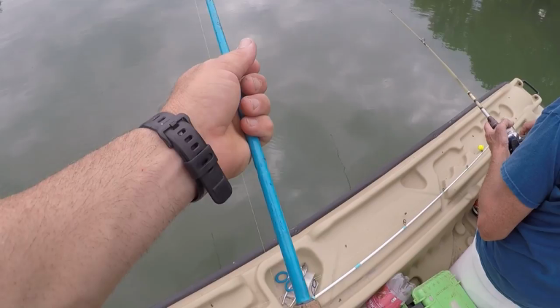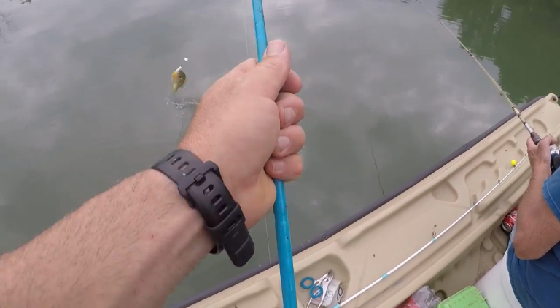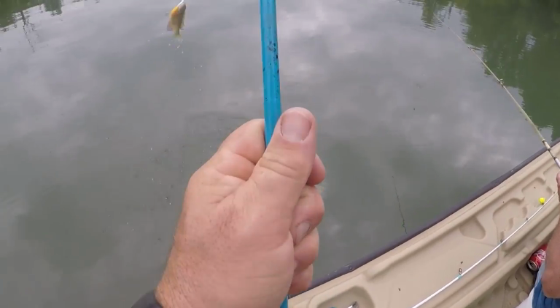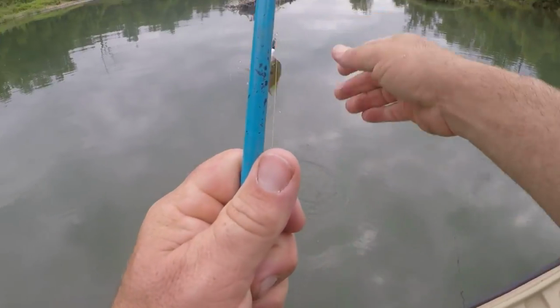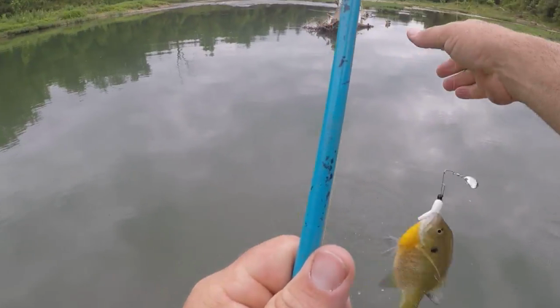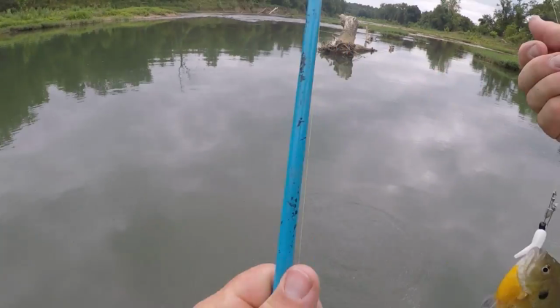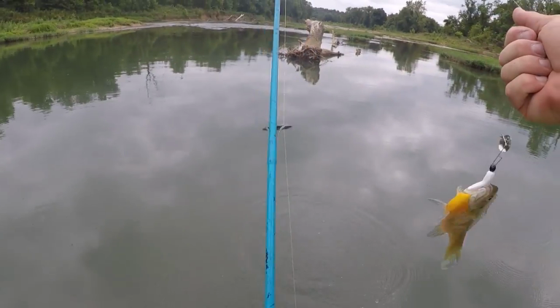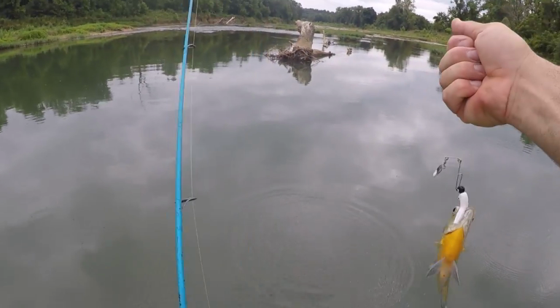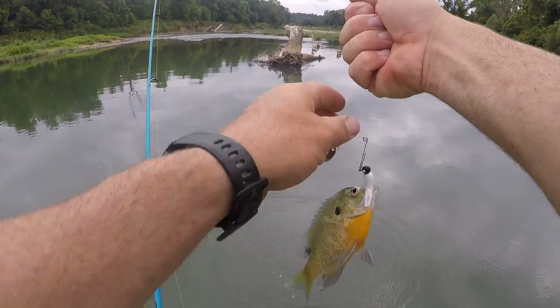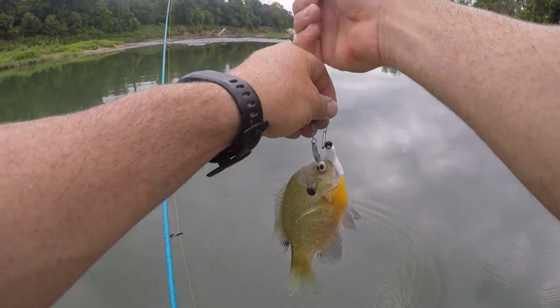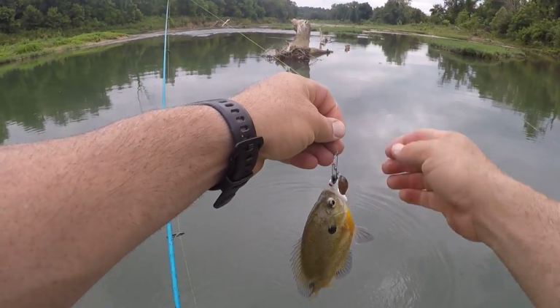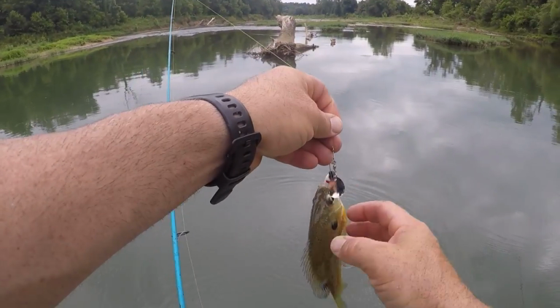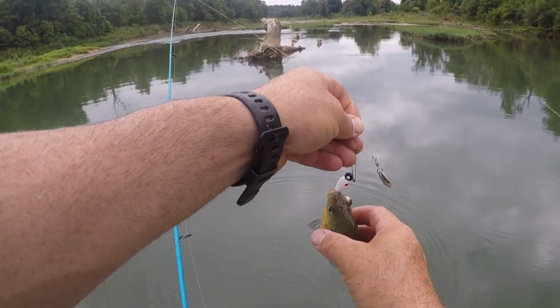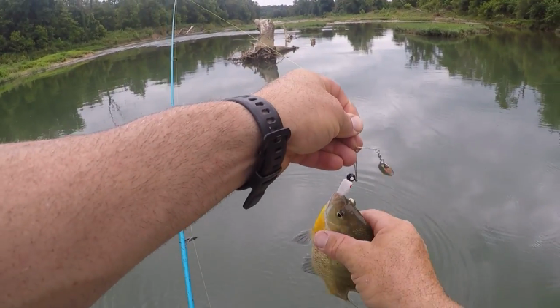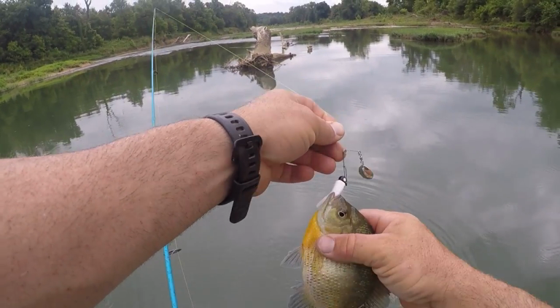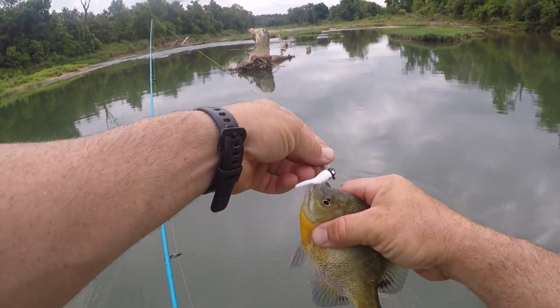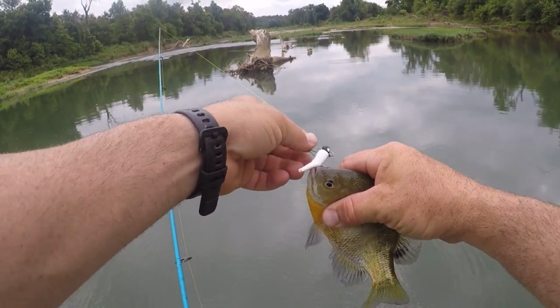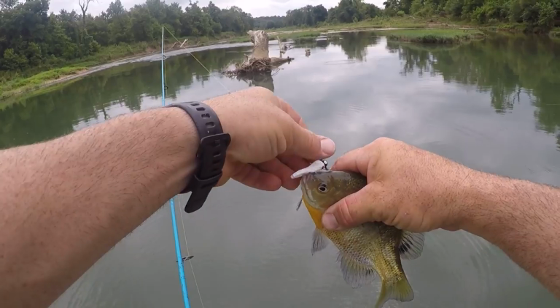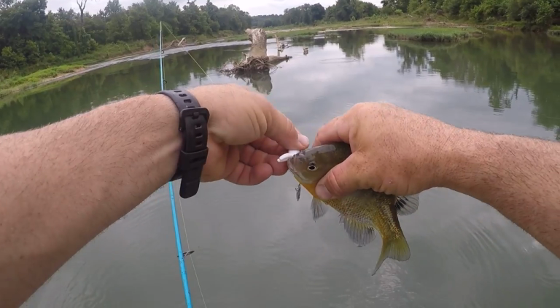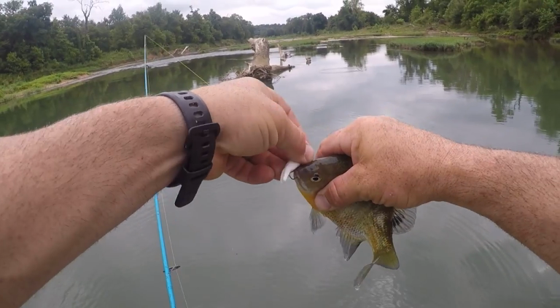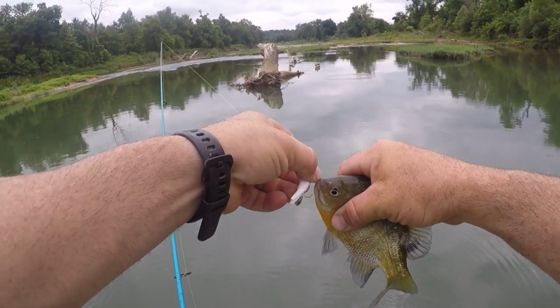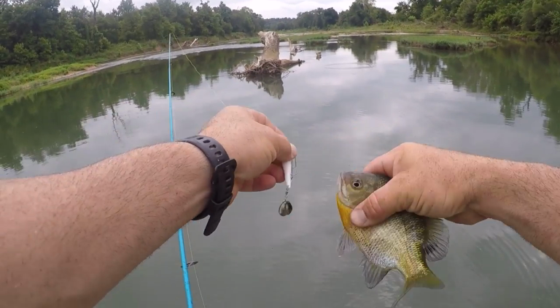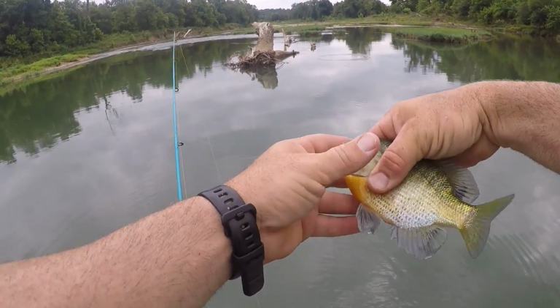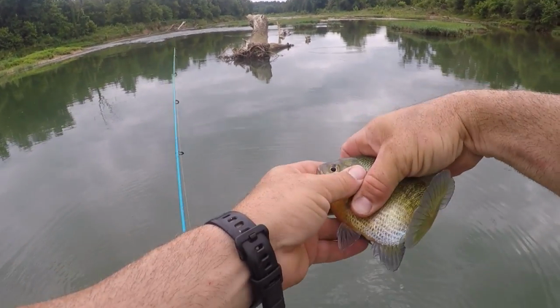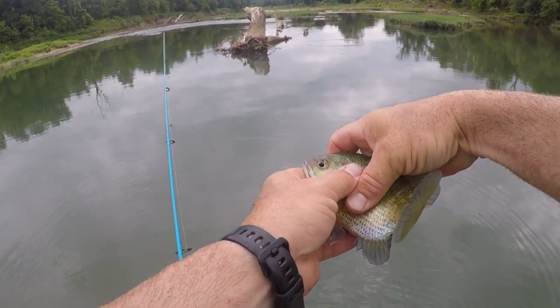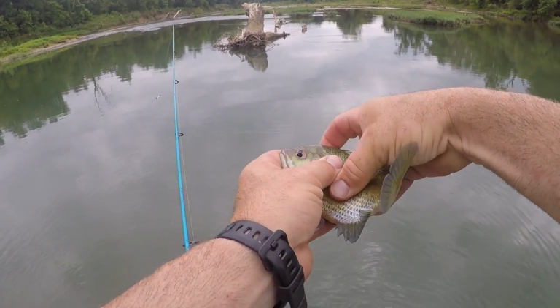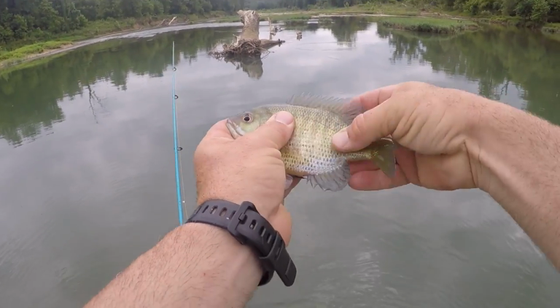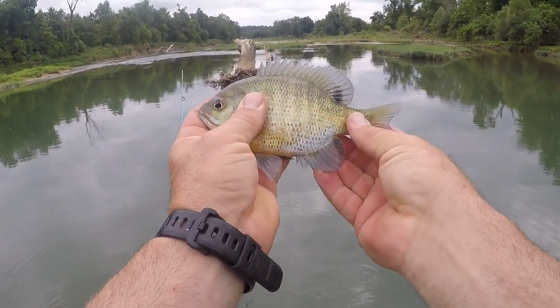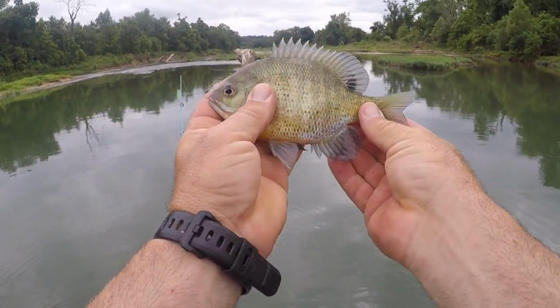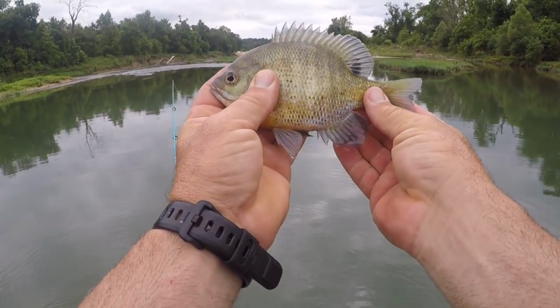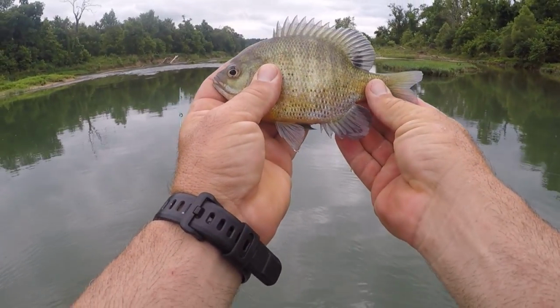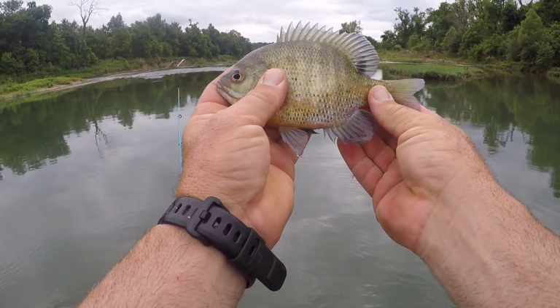He's a polar - big old bluegill! Pretty one too. Looks like it's in there. Man, that thing looks cool.